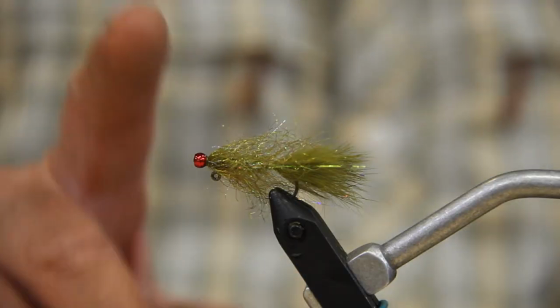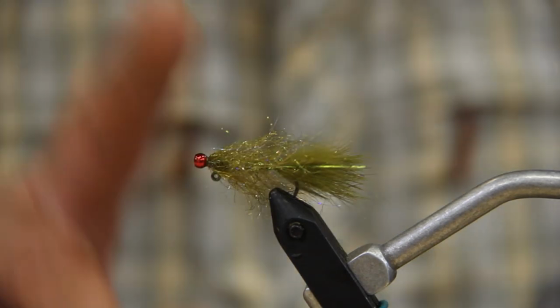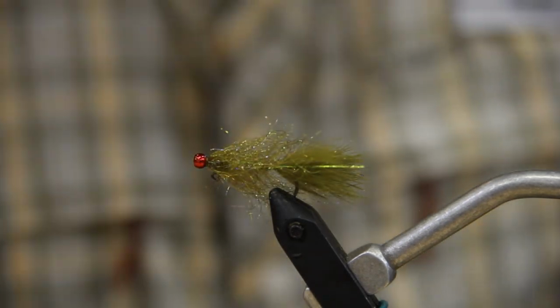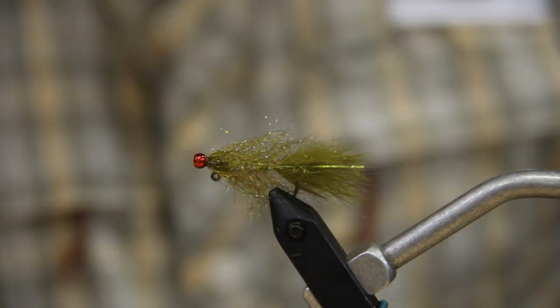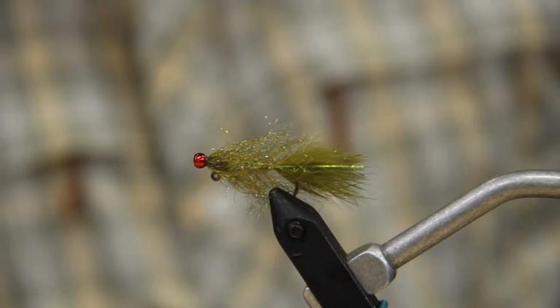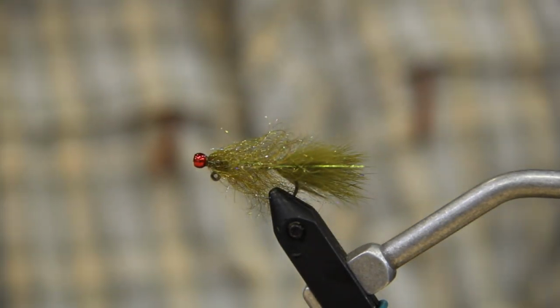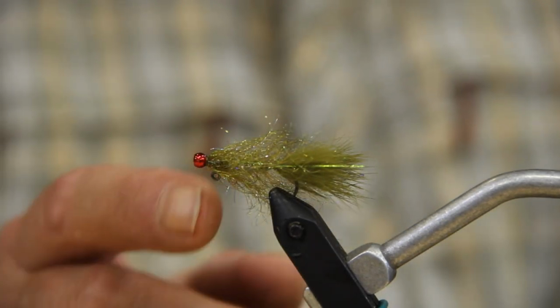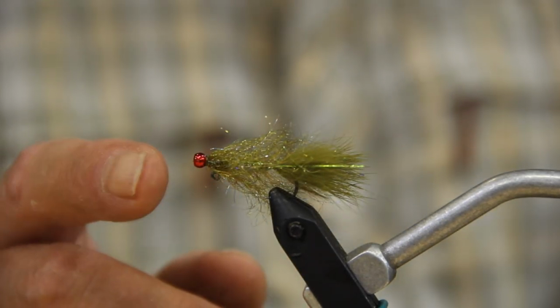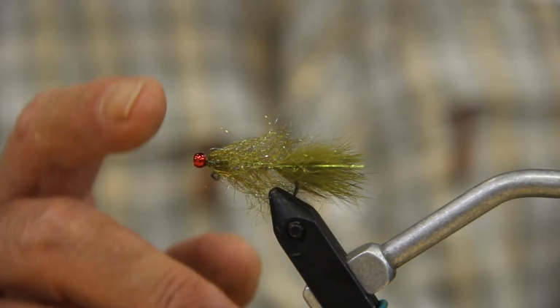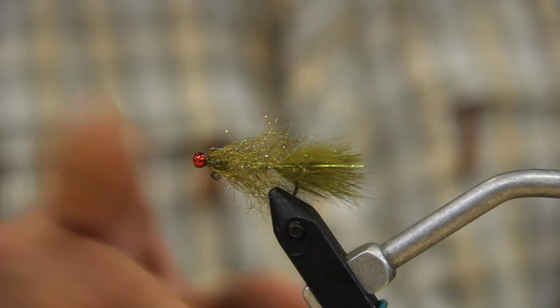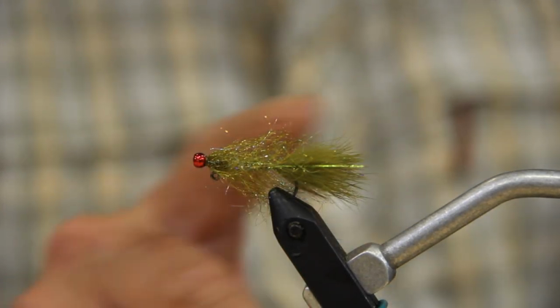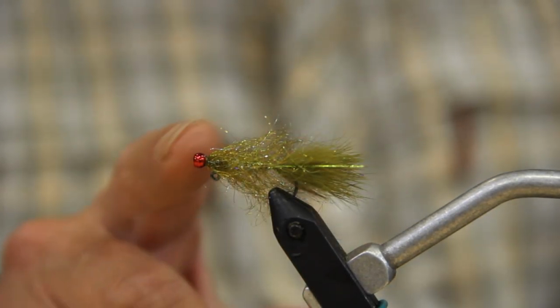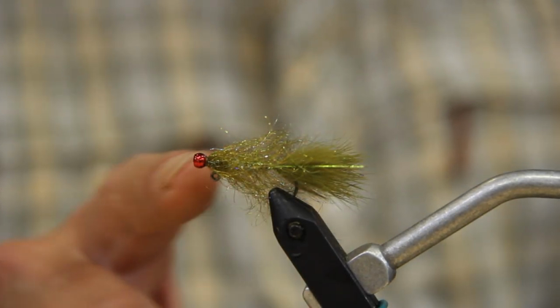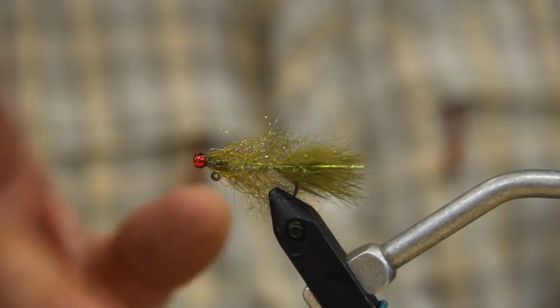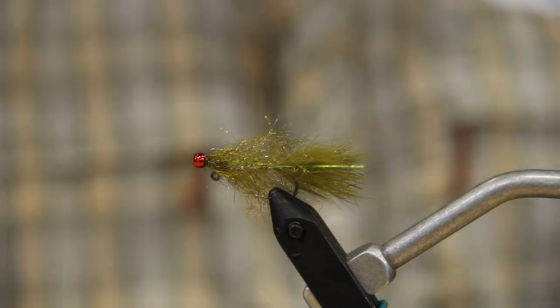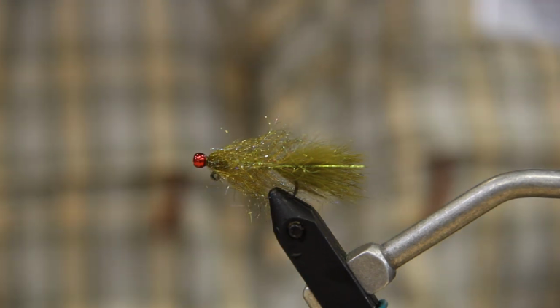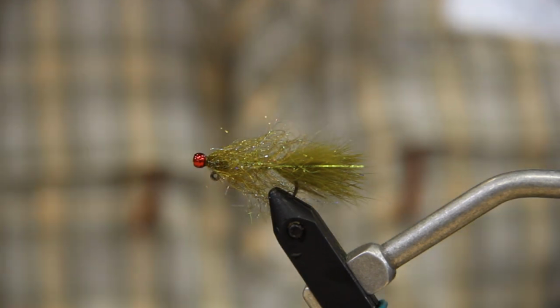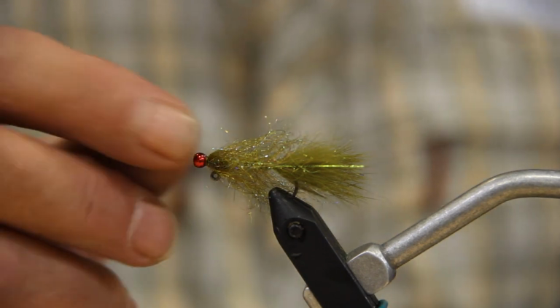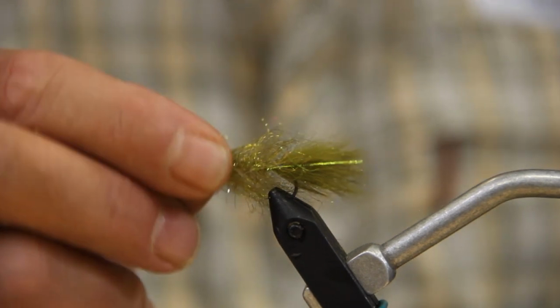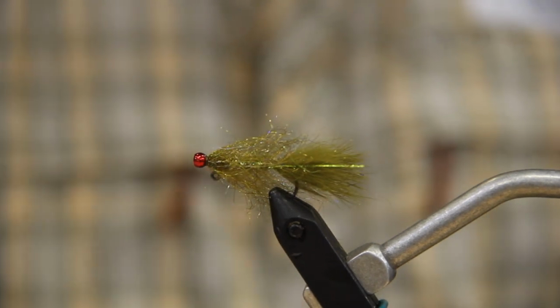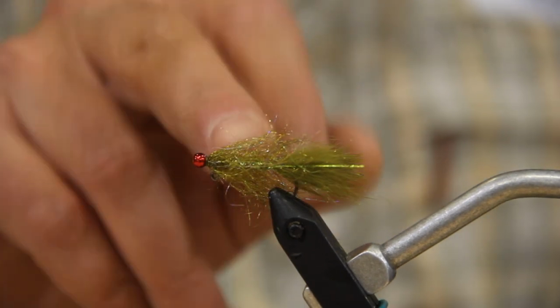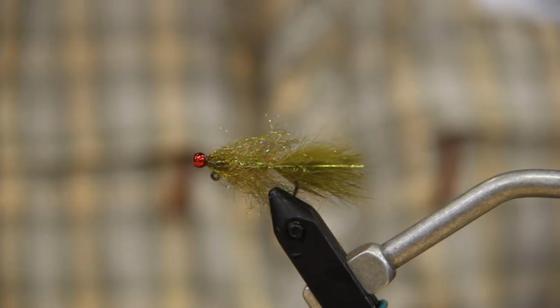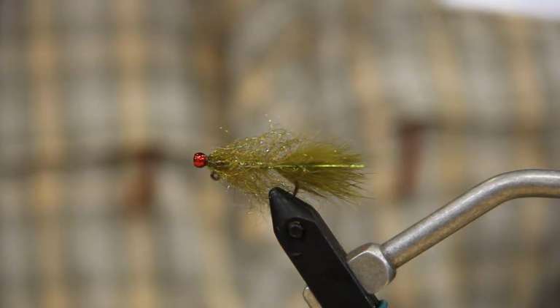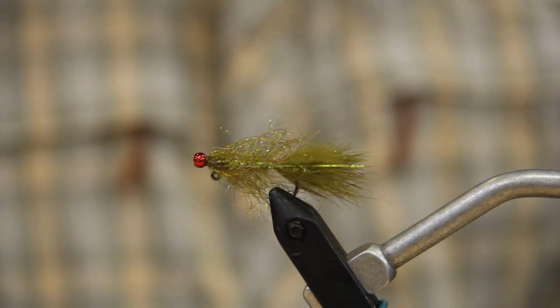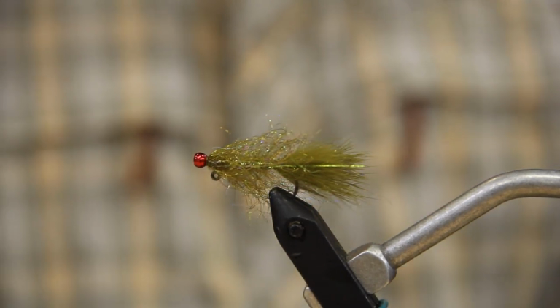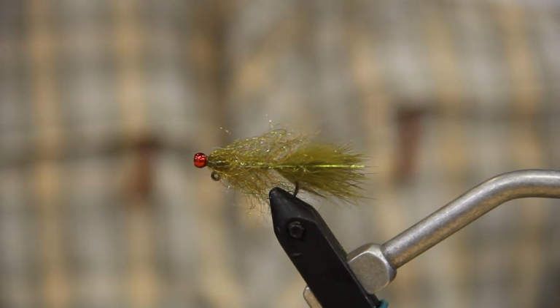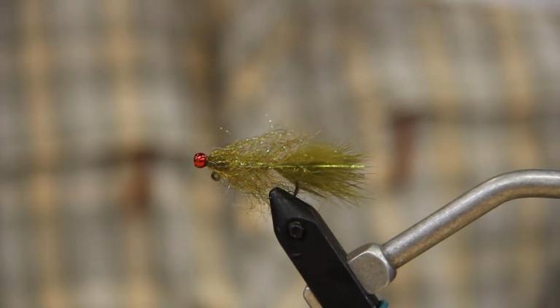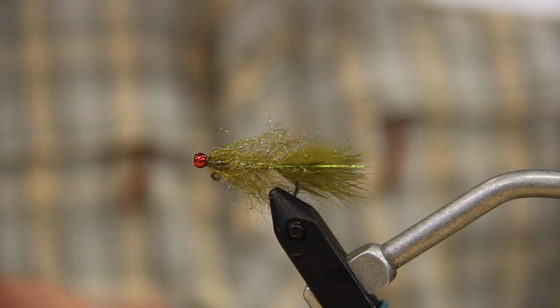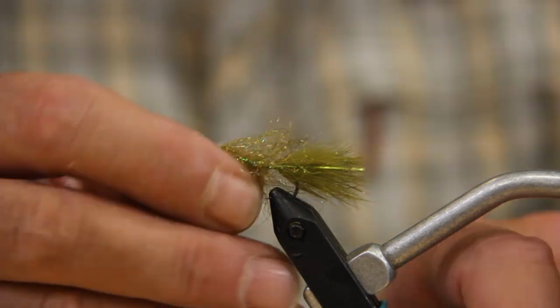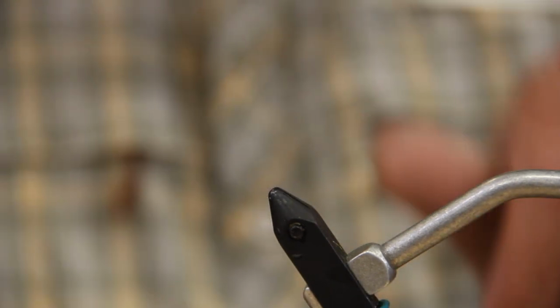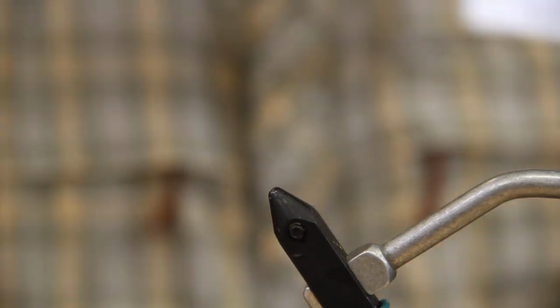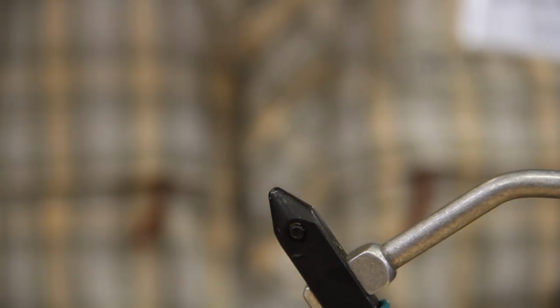So this is what we're going to be tying. This is a slight variation to what the original pattern was. I added the red bead and an opal underbody. So let's get this started.